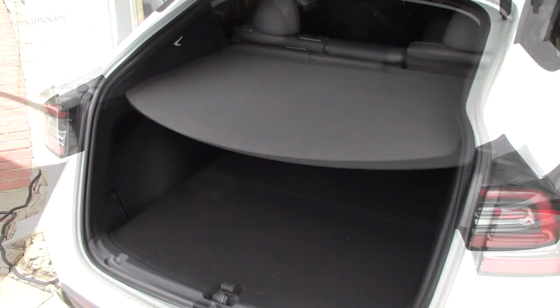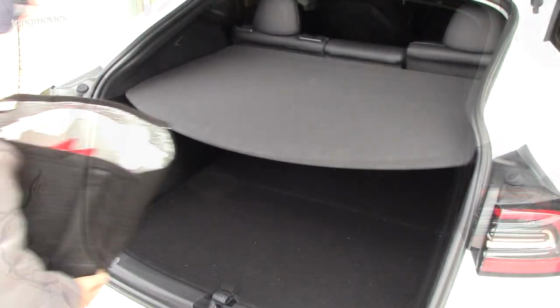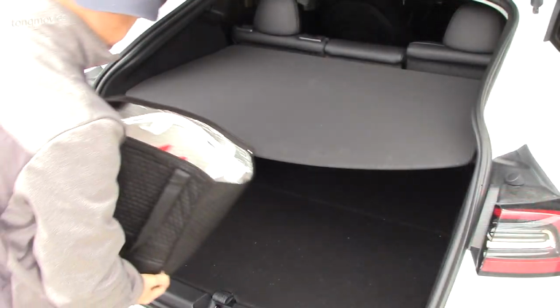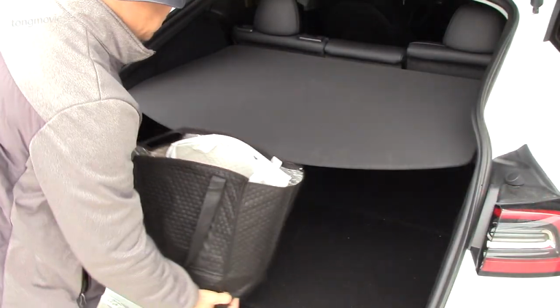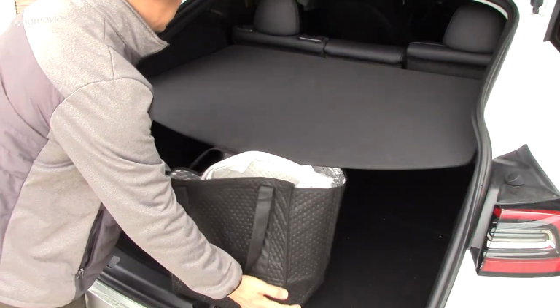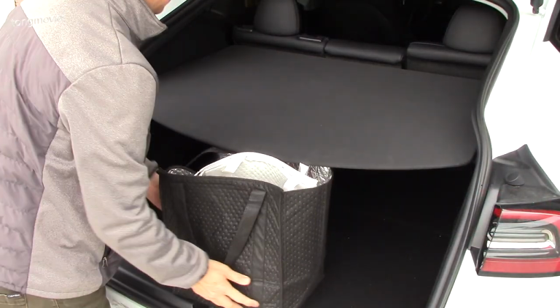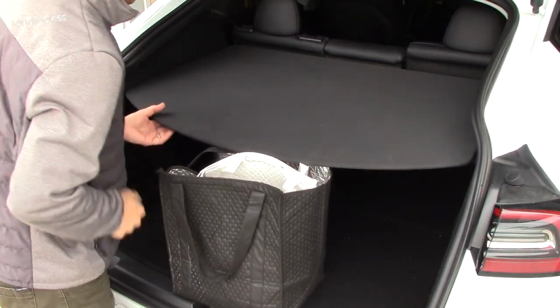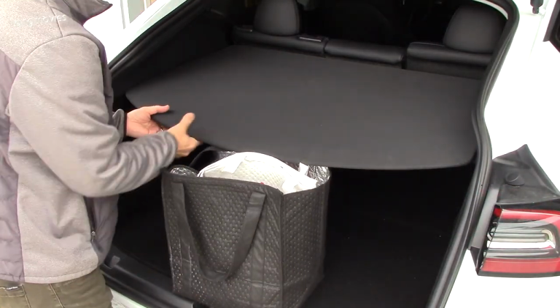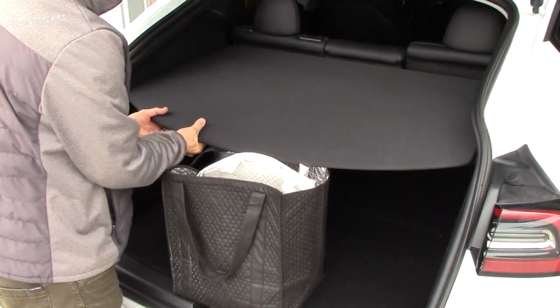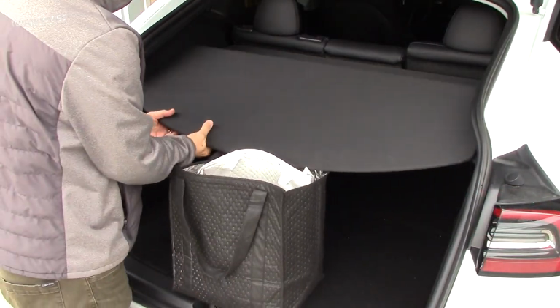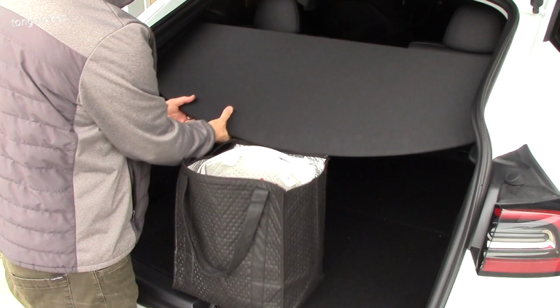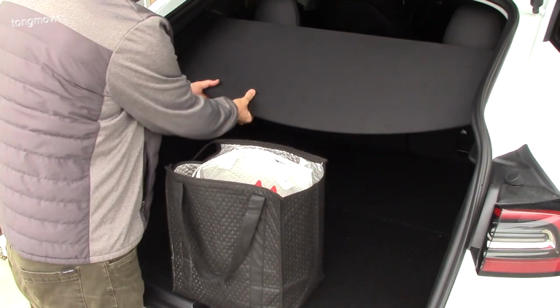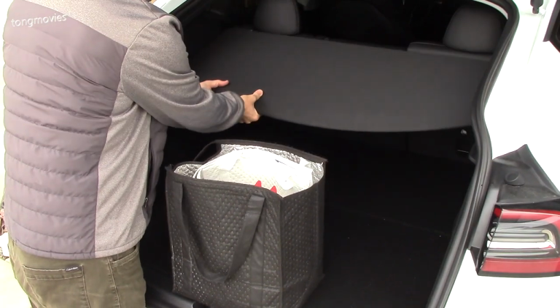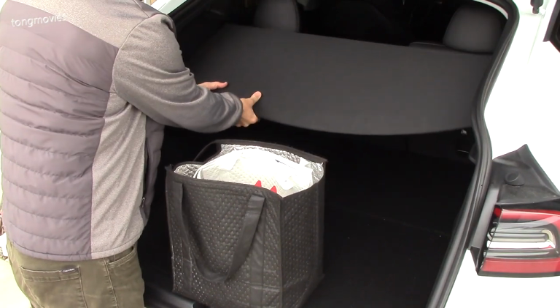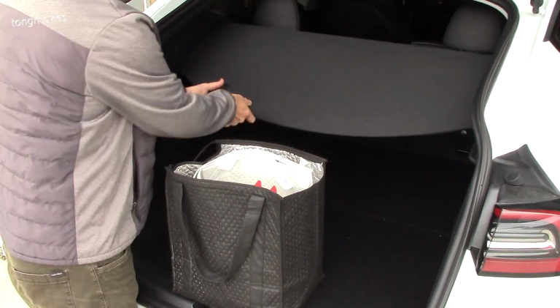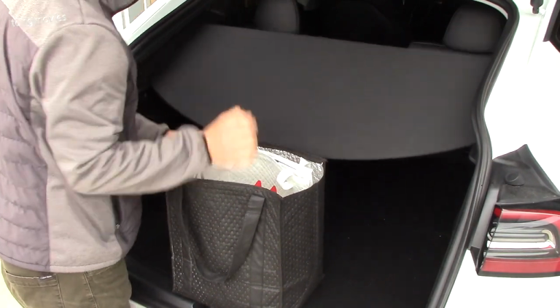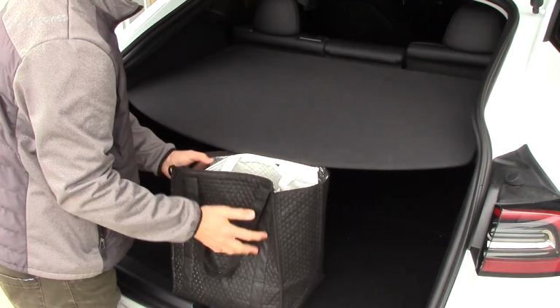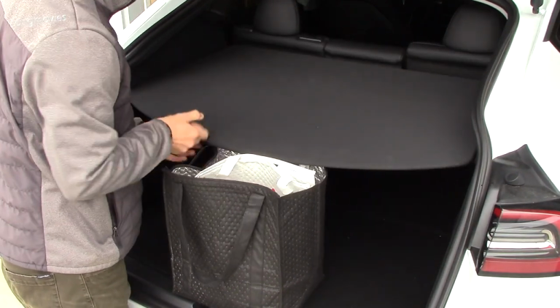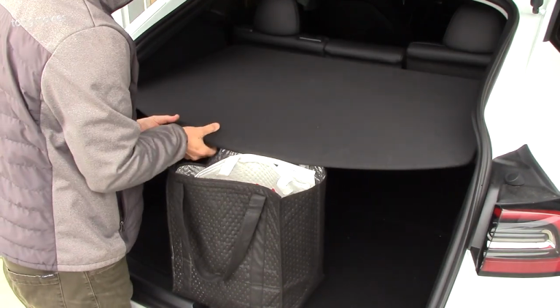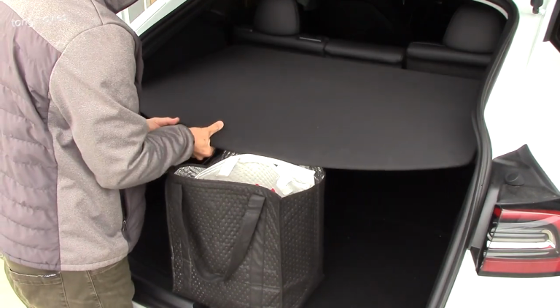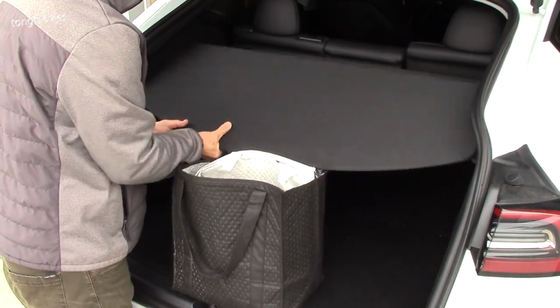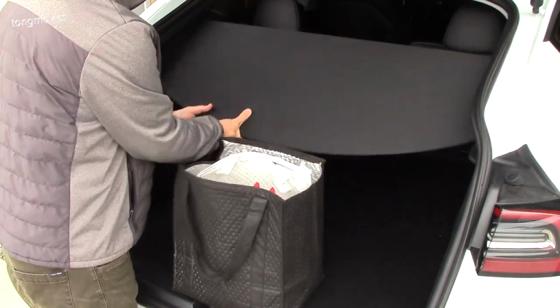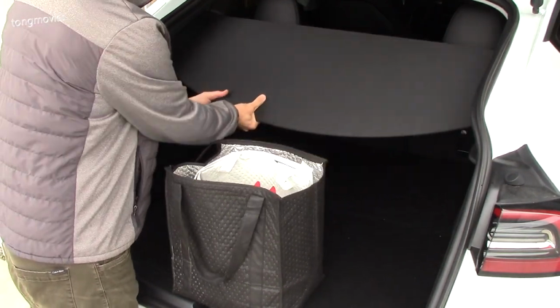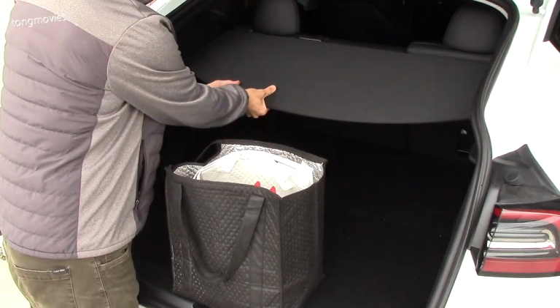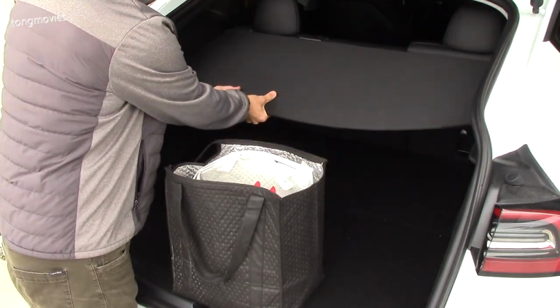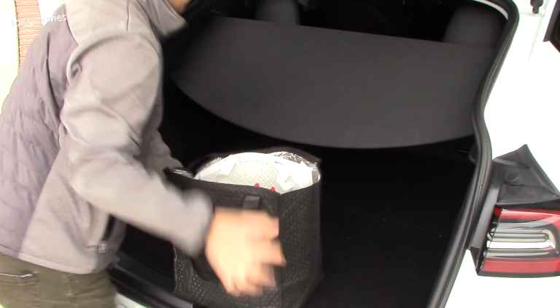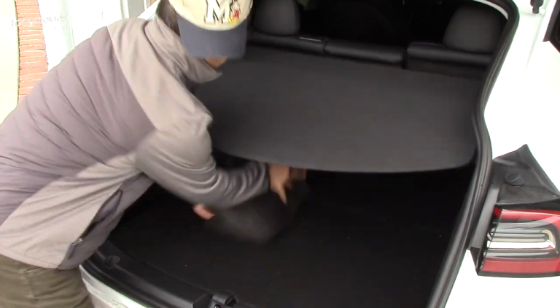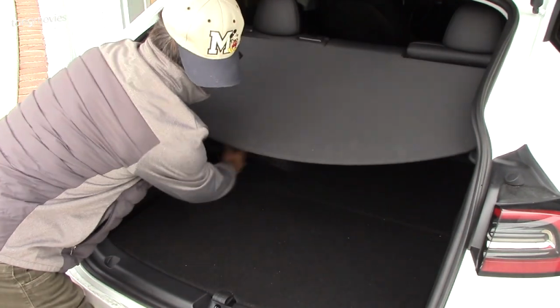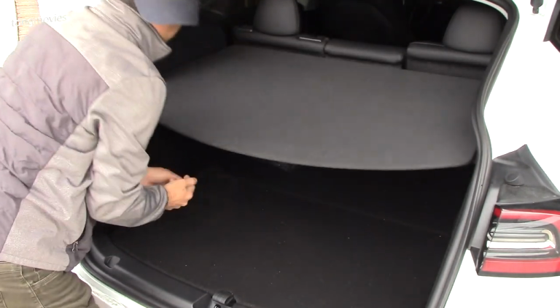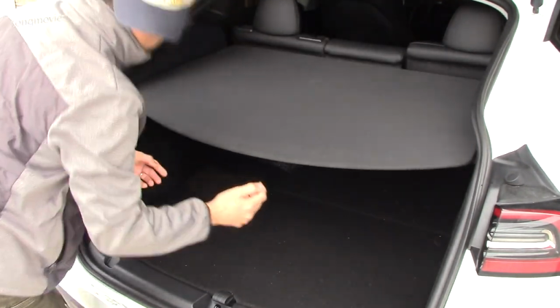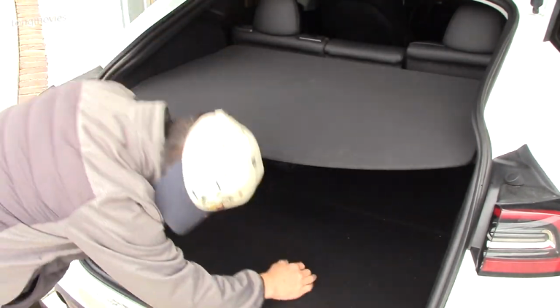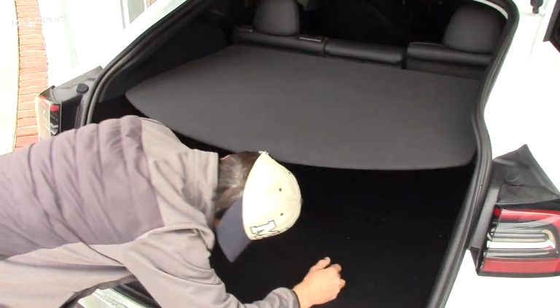The Tesla Model Y cargo cover has got to be the worst design ever. It blocks access to the trunk, especially the back. And it's dangerous too.